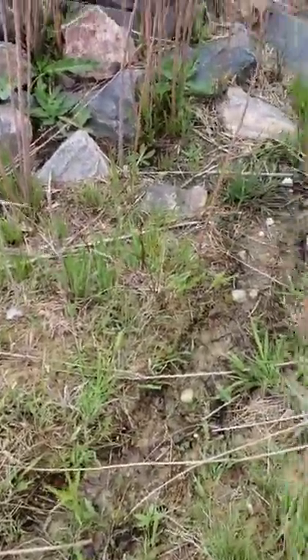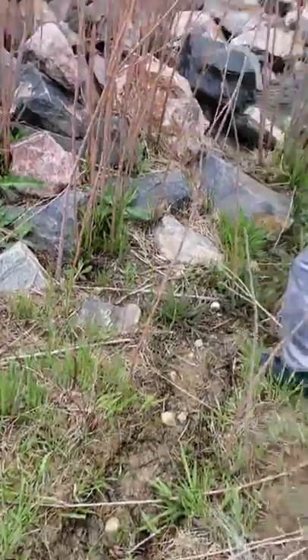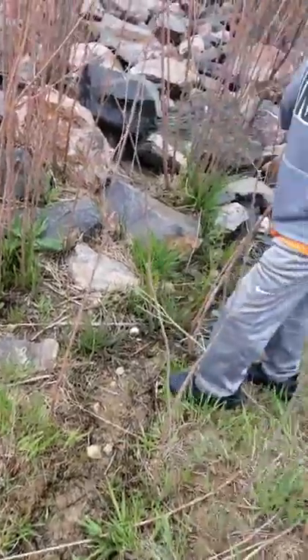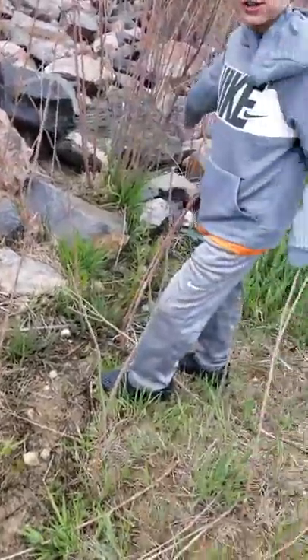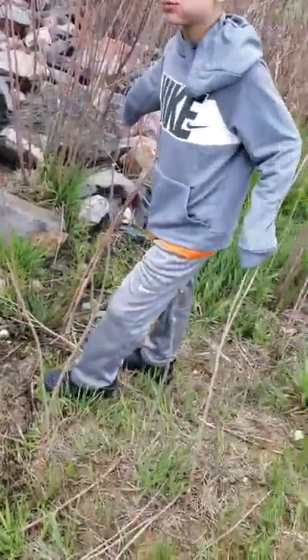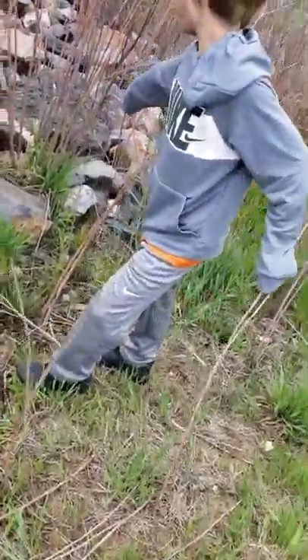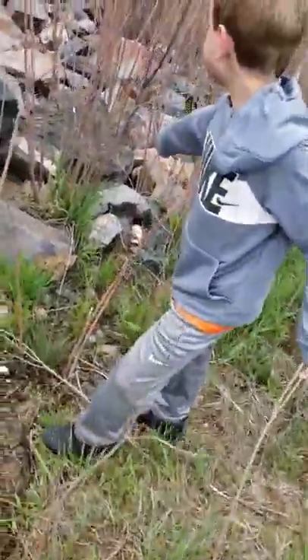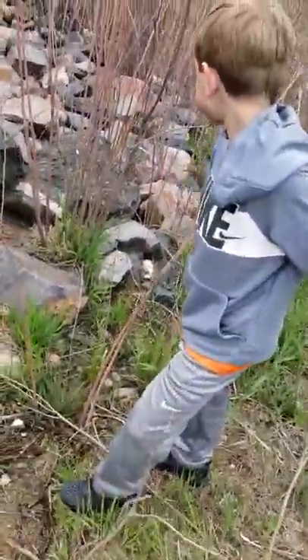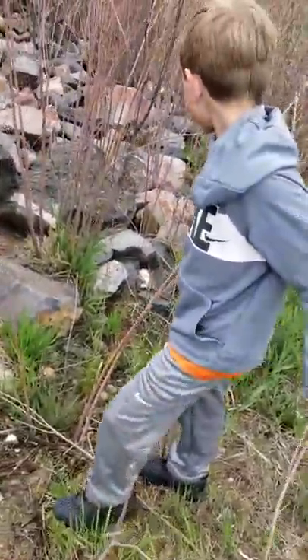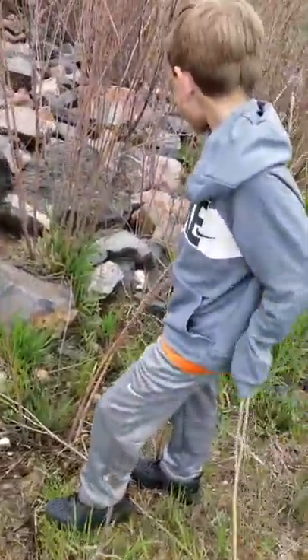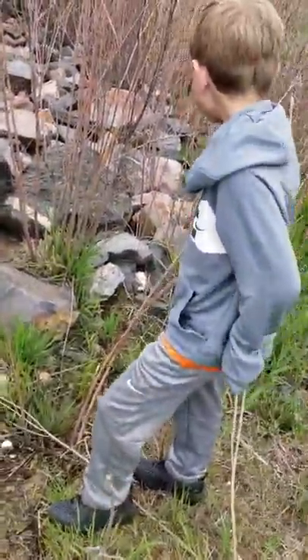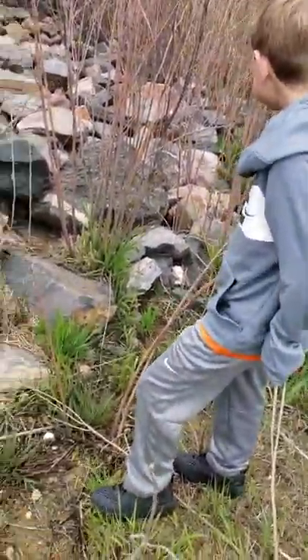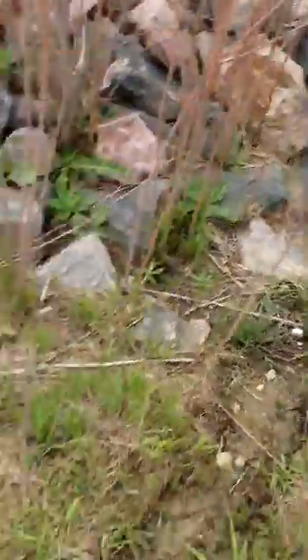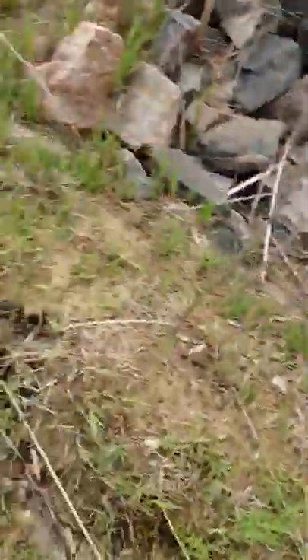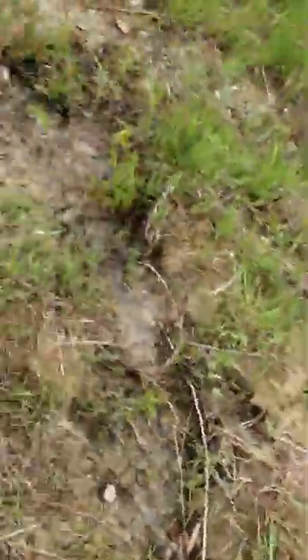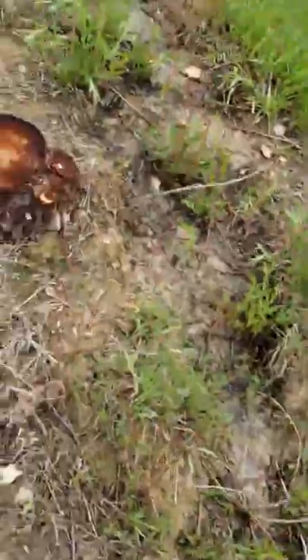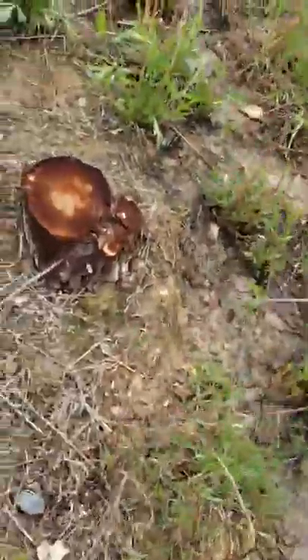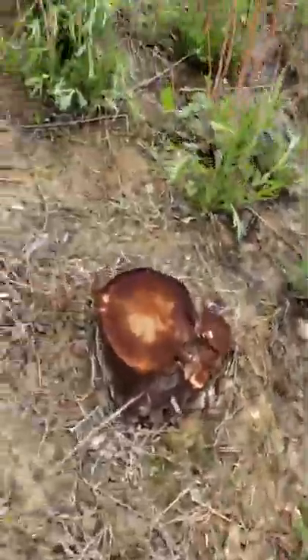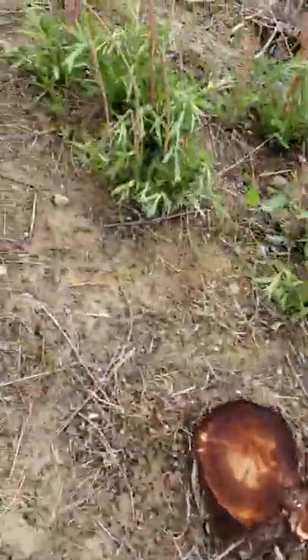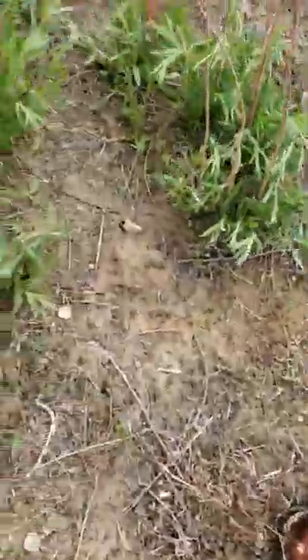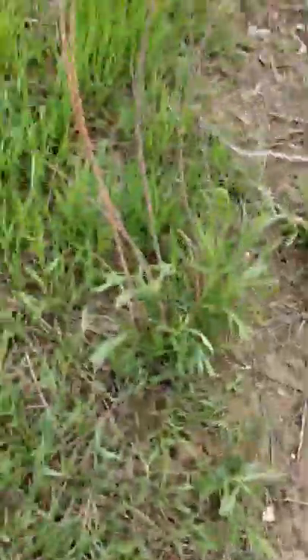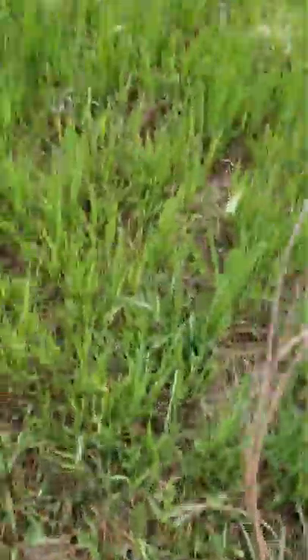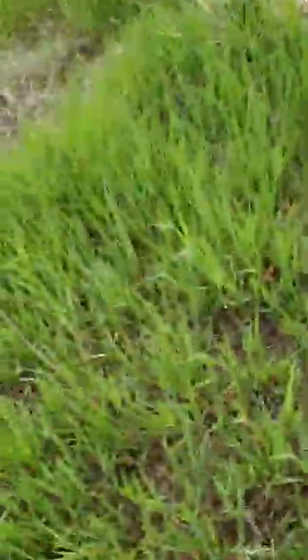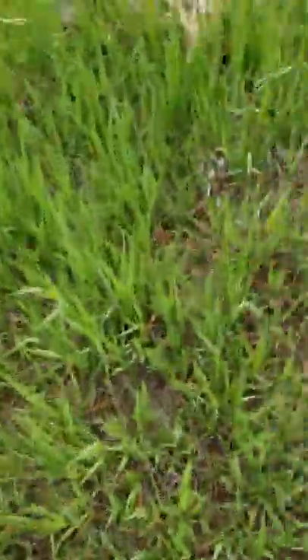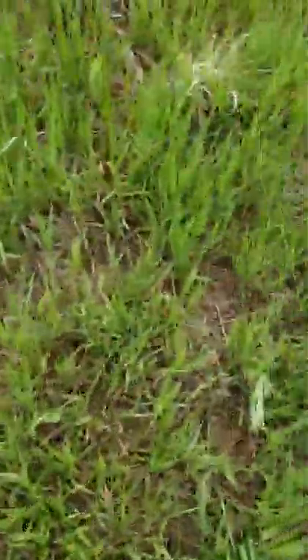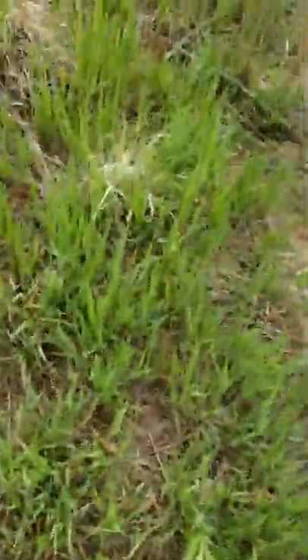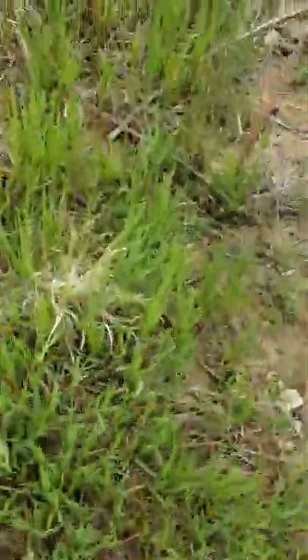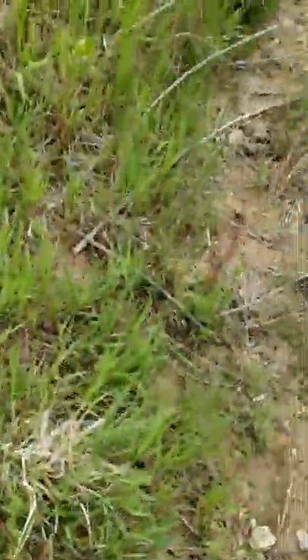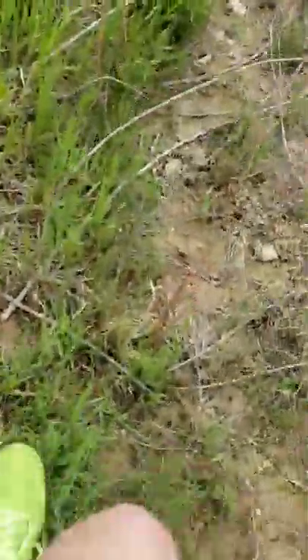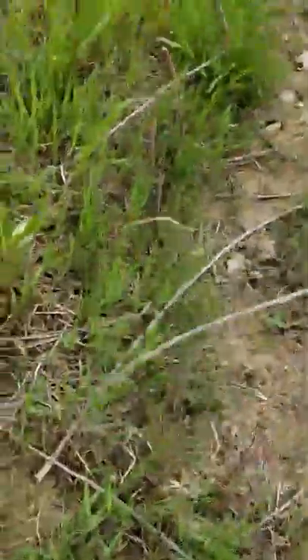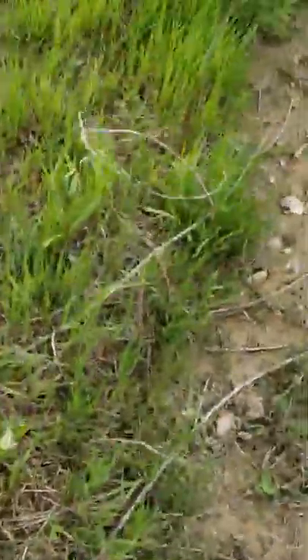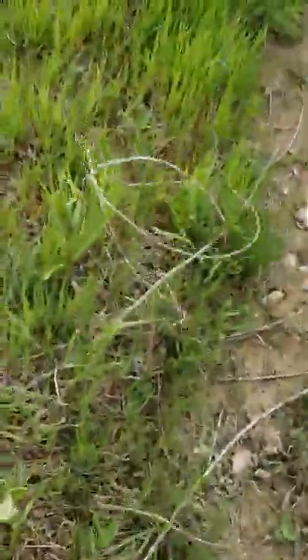I would suggest not going on those rocks. Let's go back and go on the bridge to see if we can spot any more good territory for snakes.